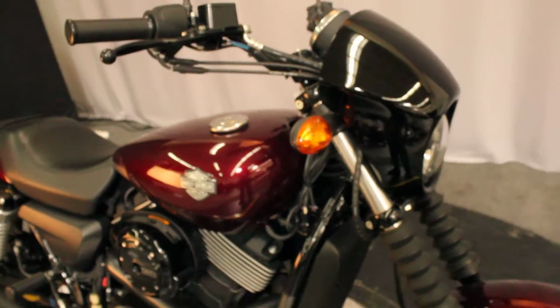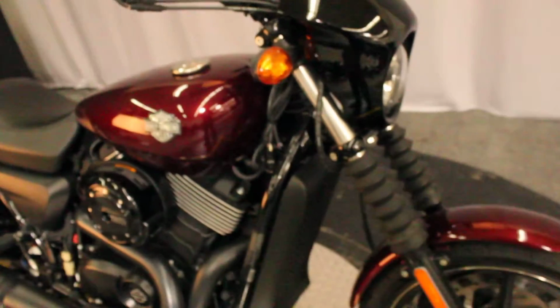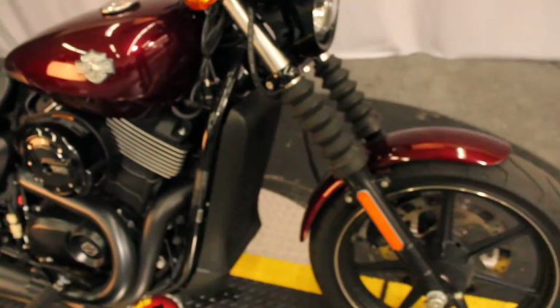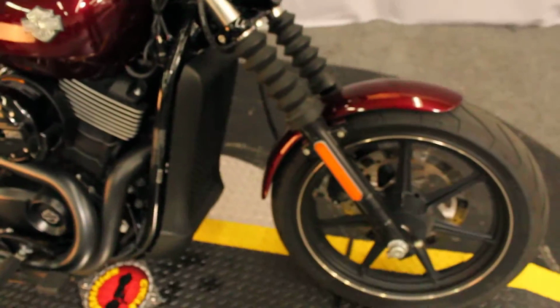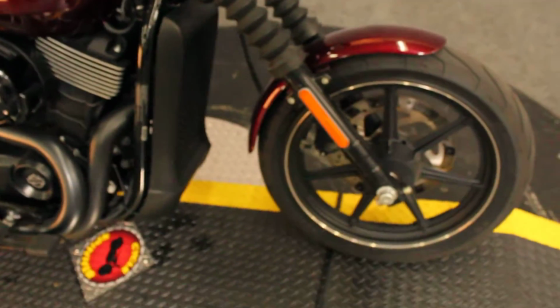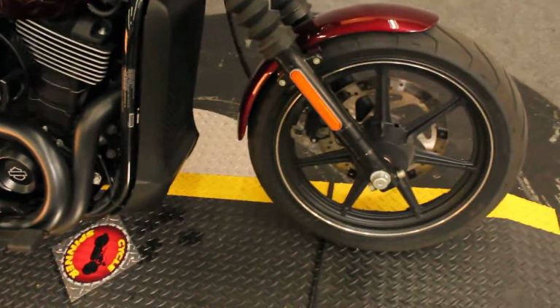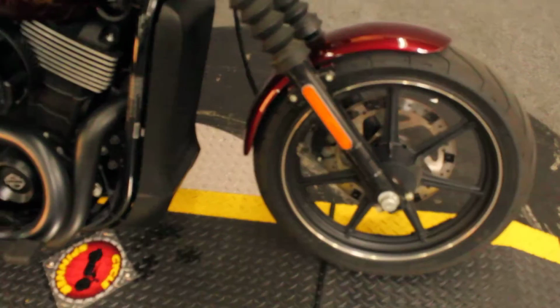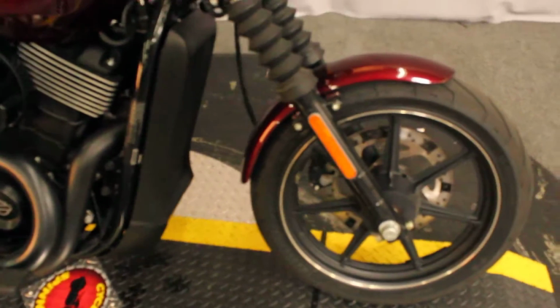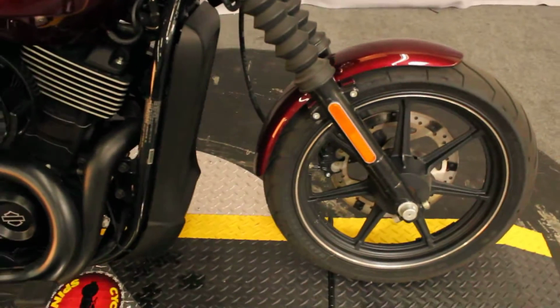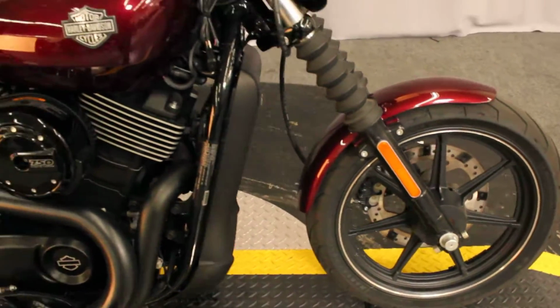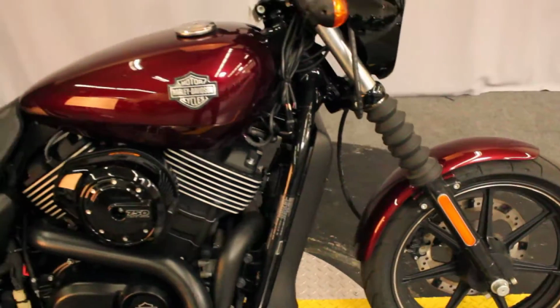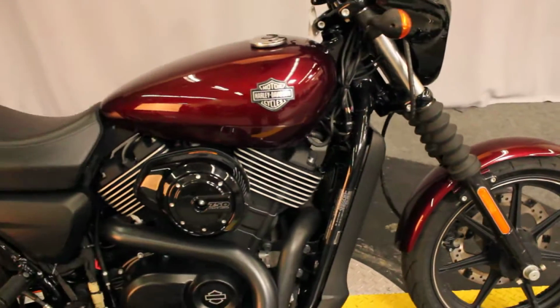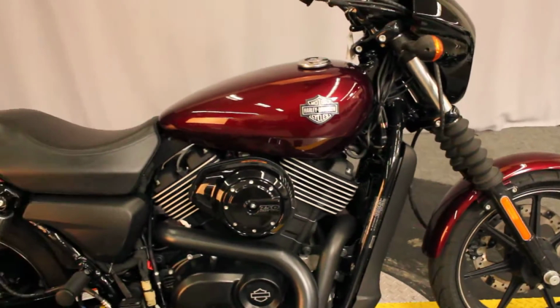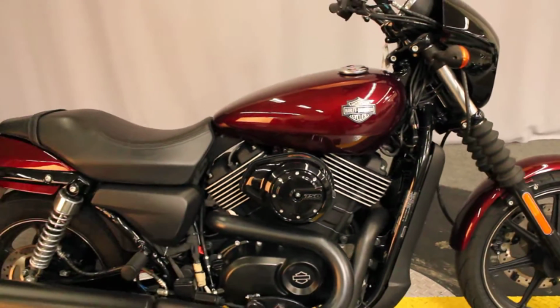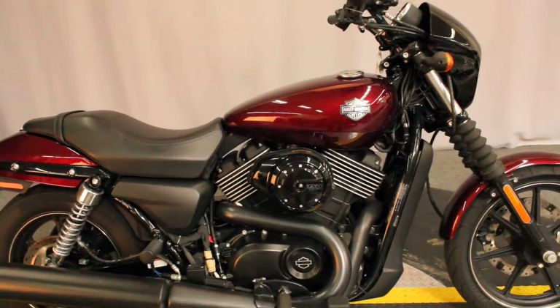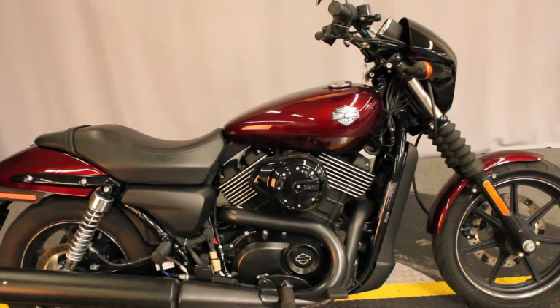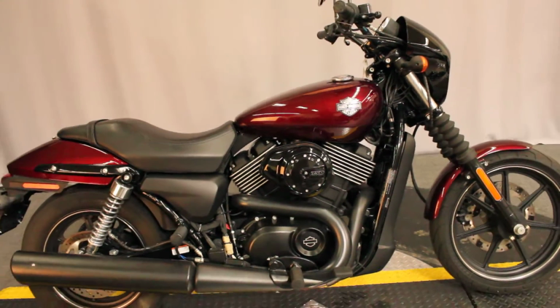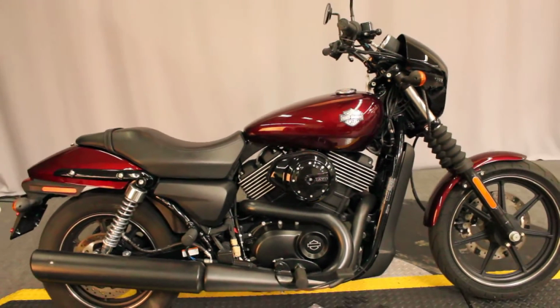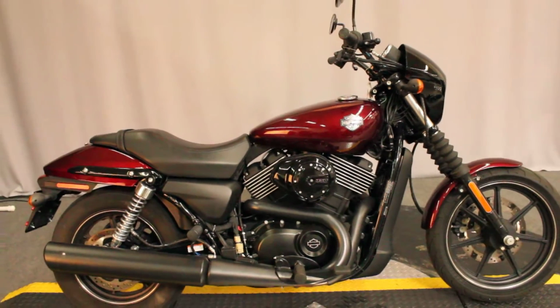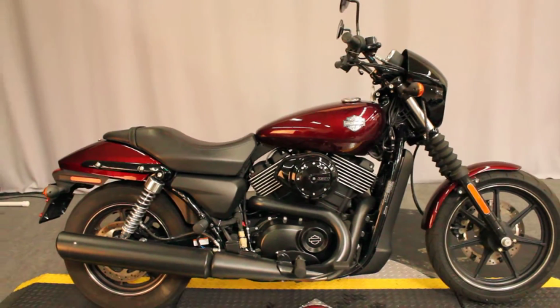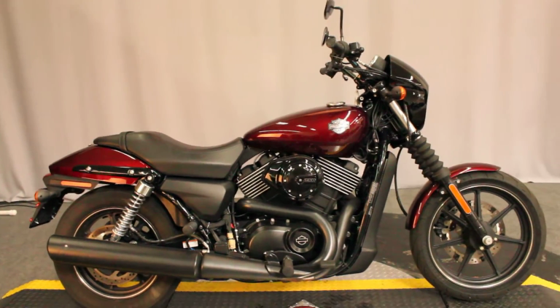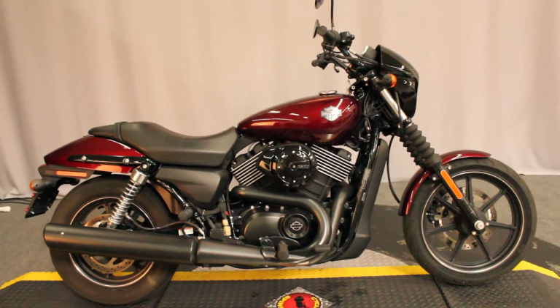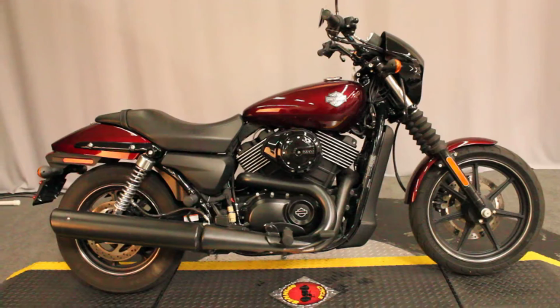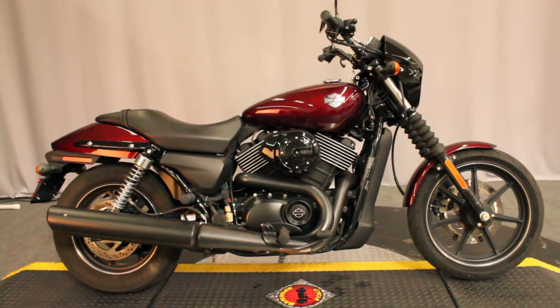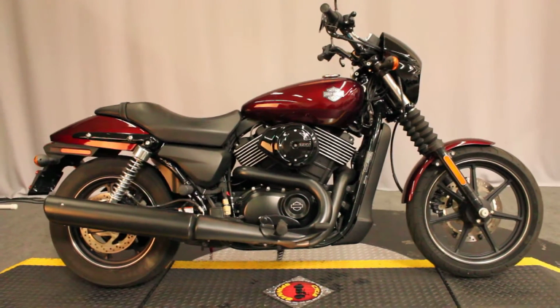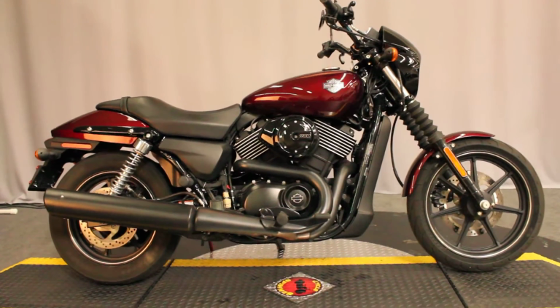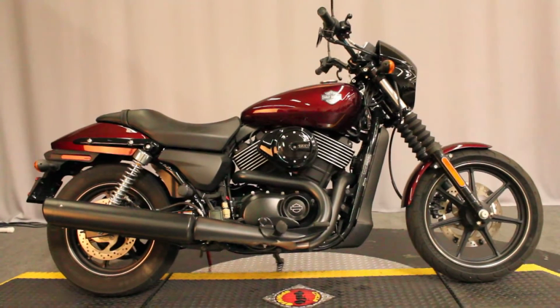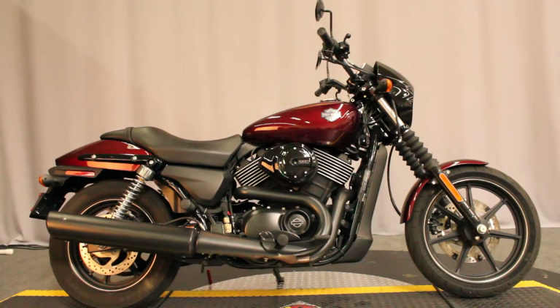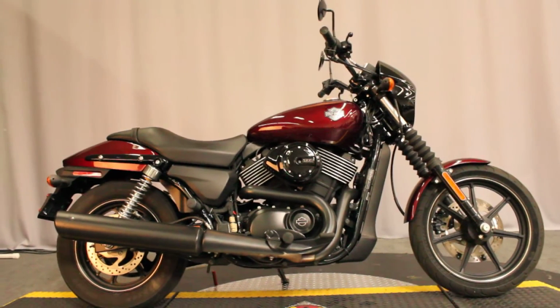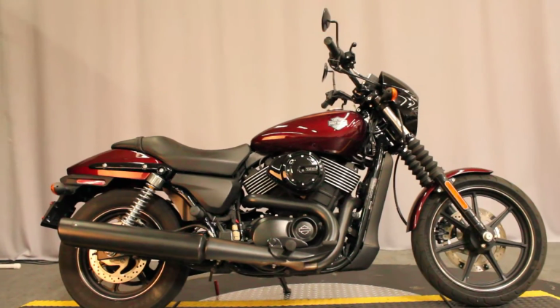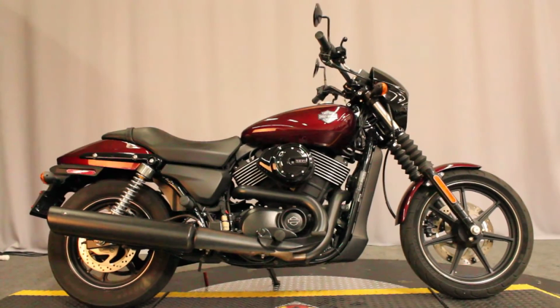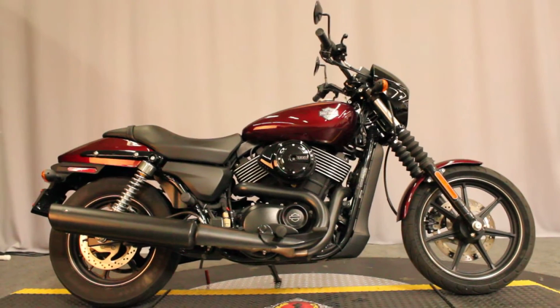Also available for test rides seven days a week at Biggs Harley-Davidson in San Marcos. We're between Vista and Escondido, right off the 78.